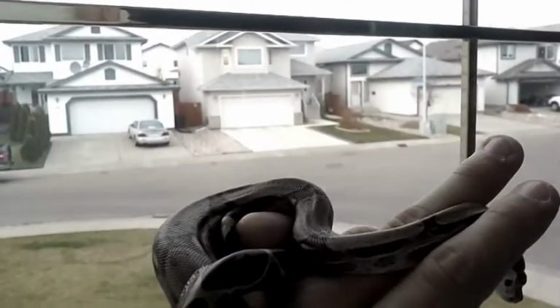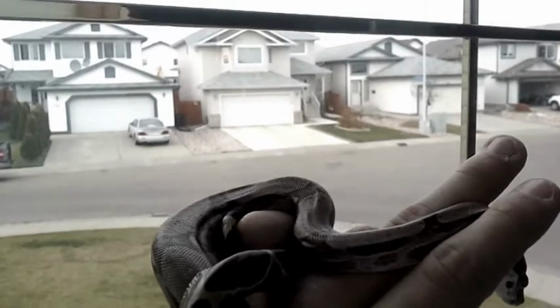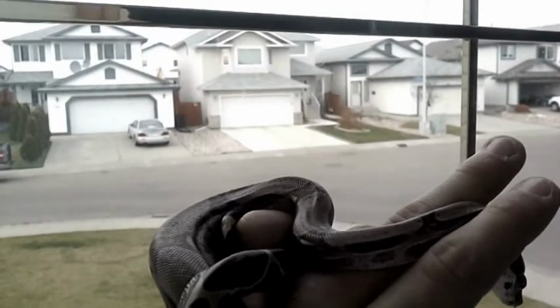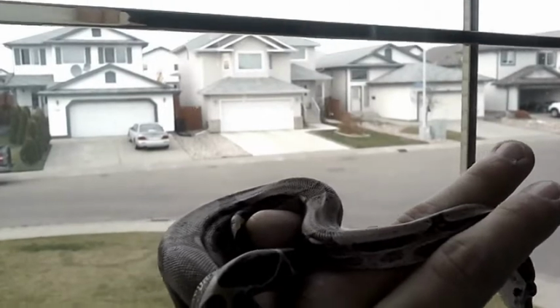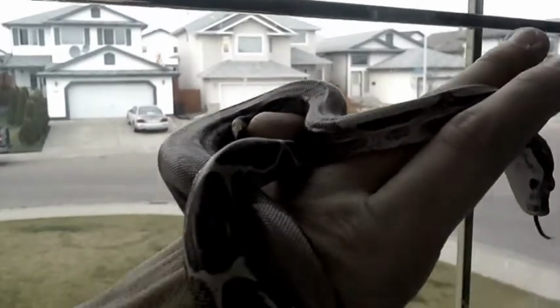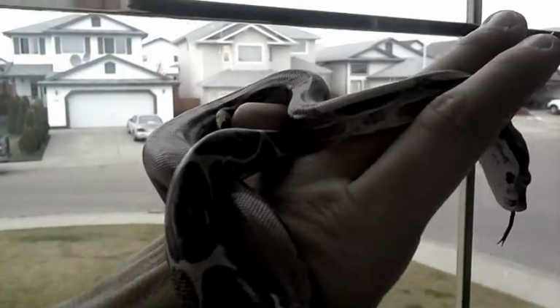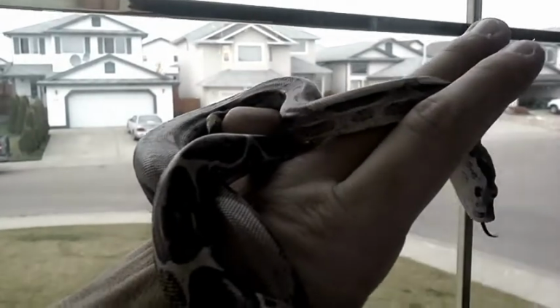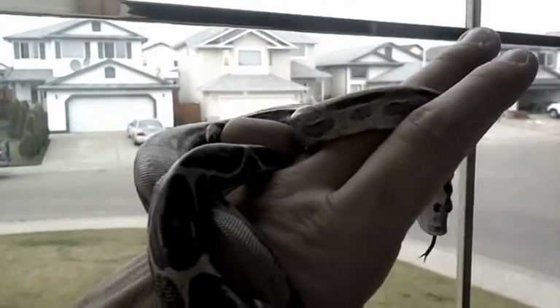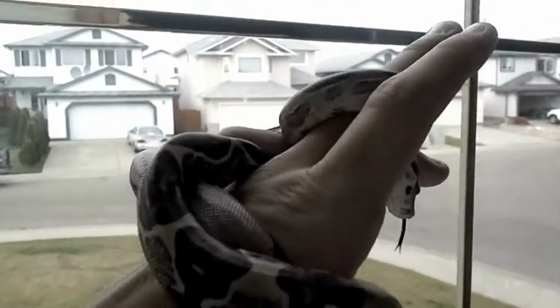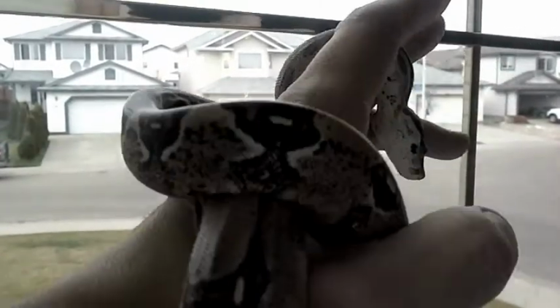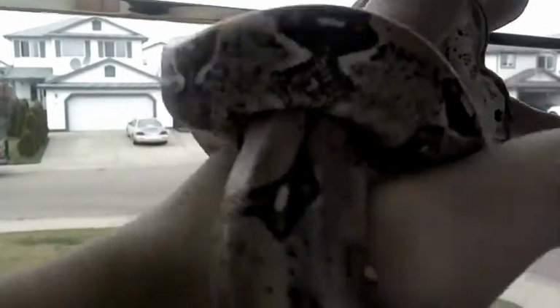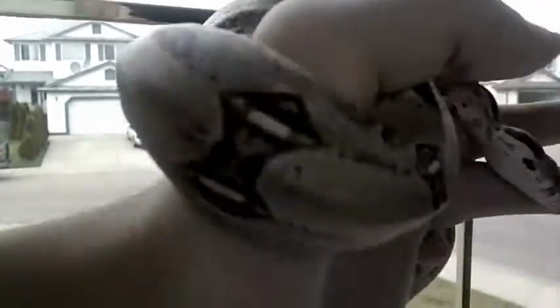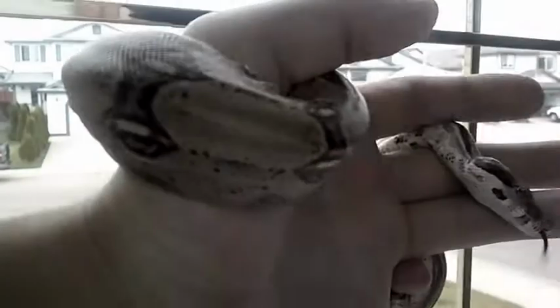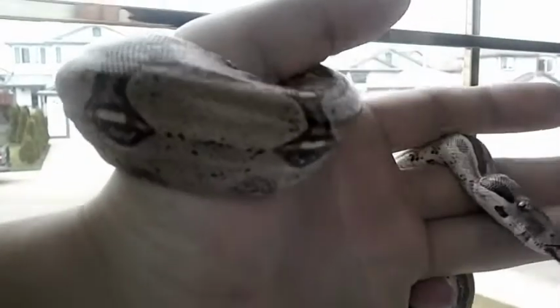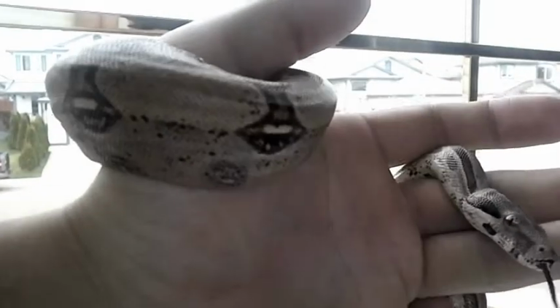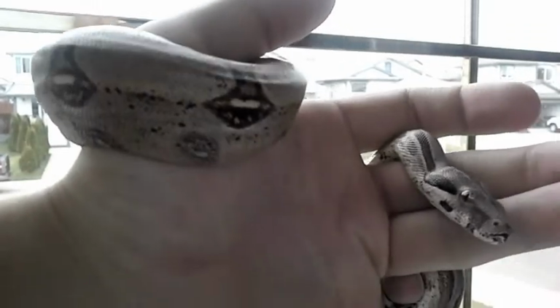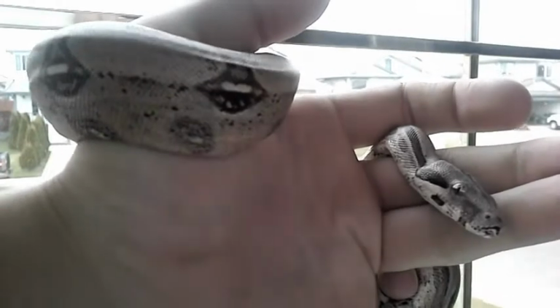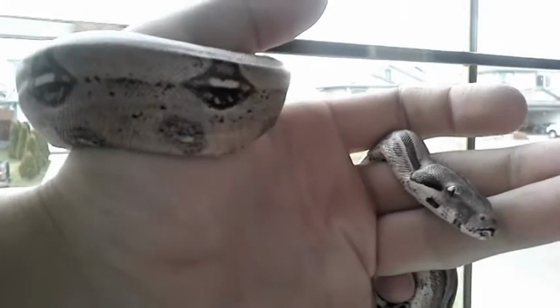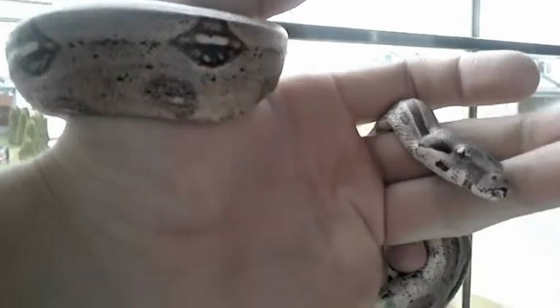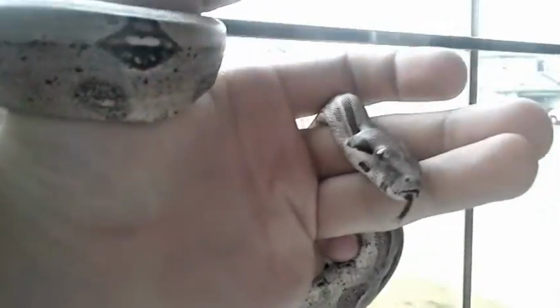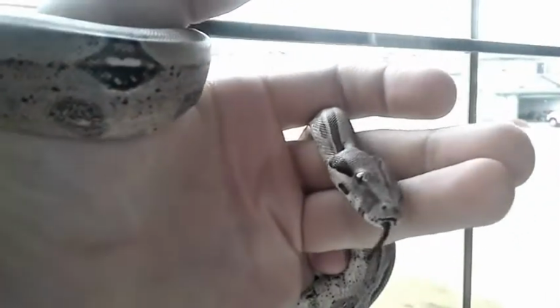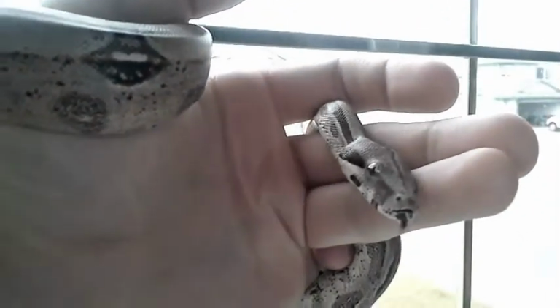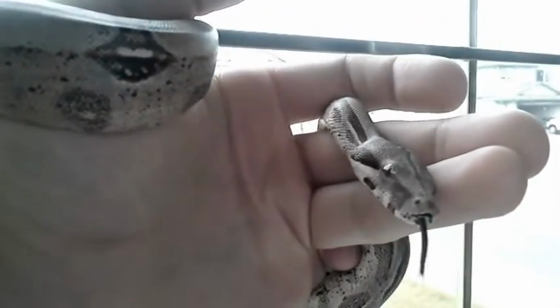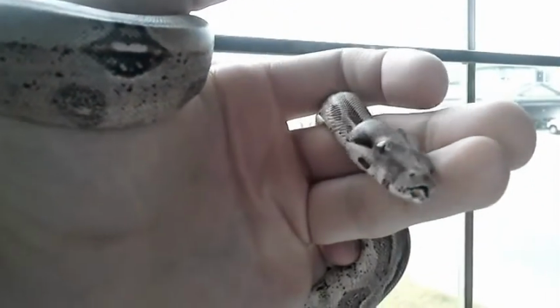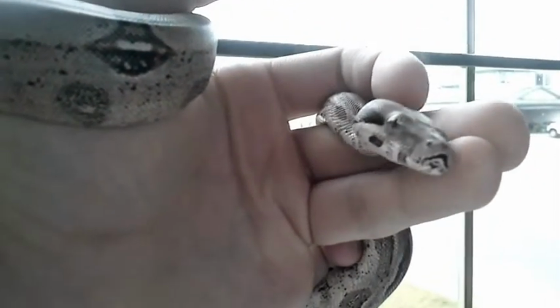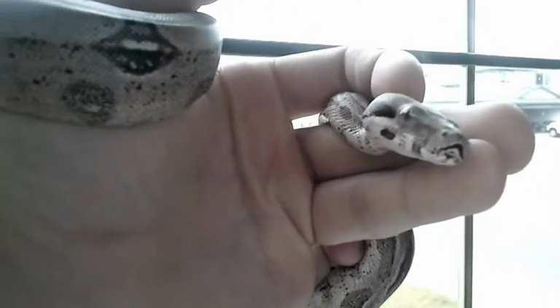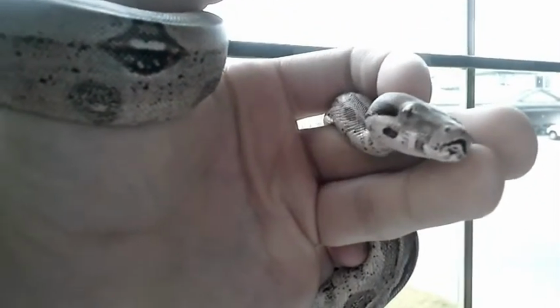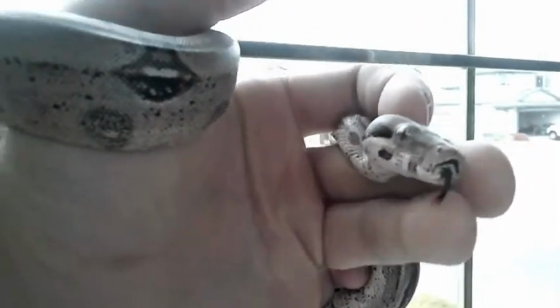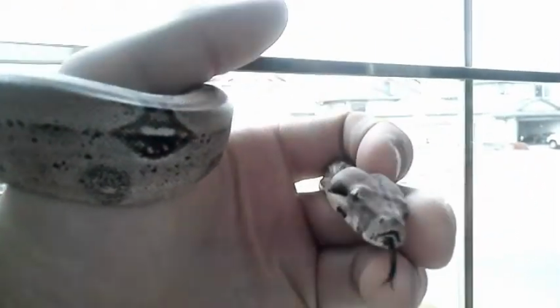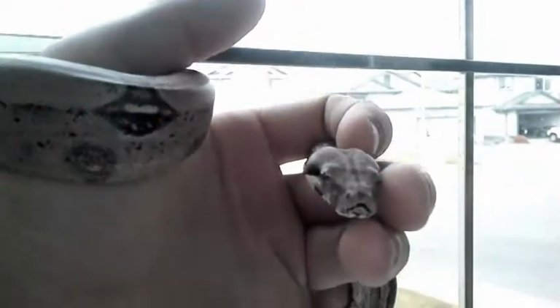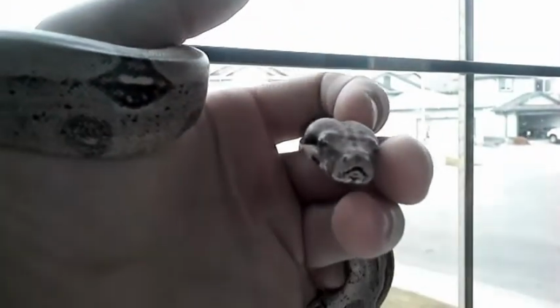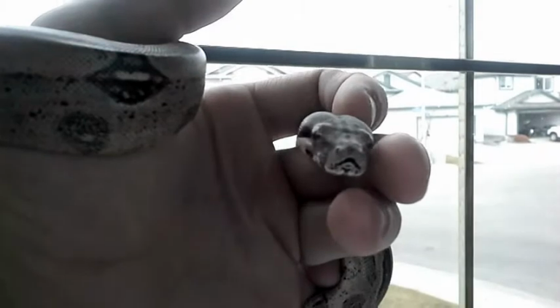As I said, he's pushing two feet now. I don't know how much he weighs. He's over seven months old. I have him feeding on adult mice at the moment — I'm just working on weaning him off of those.